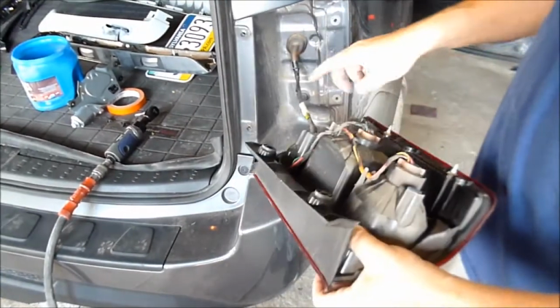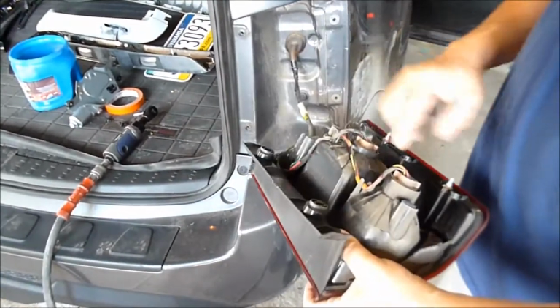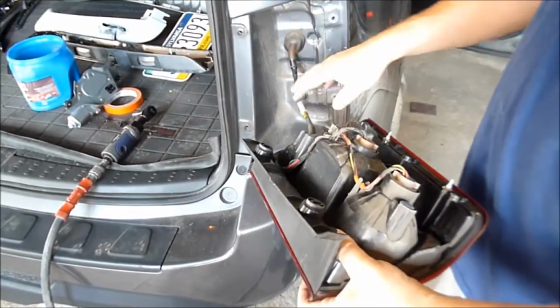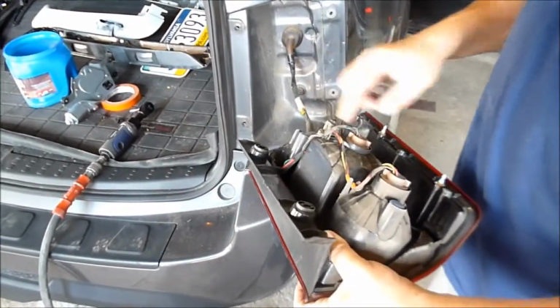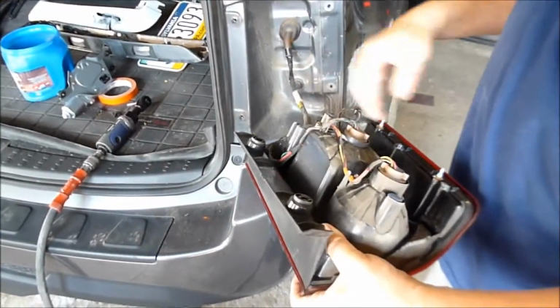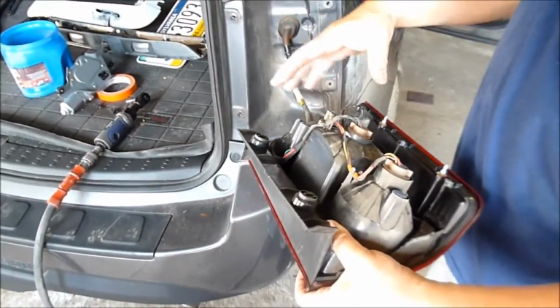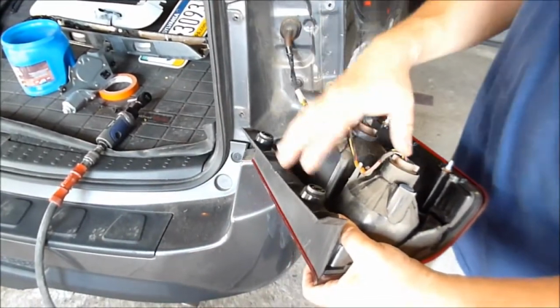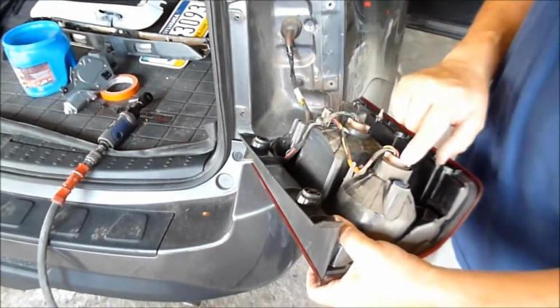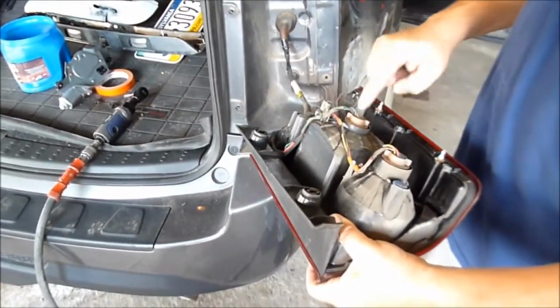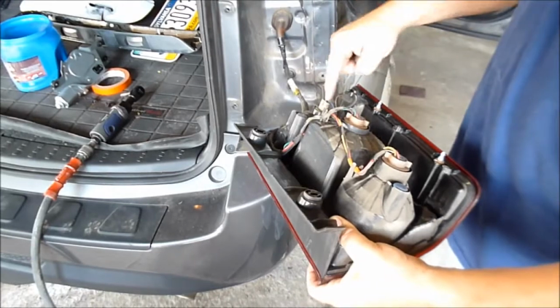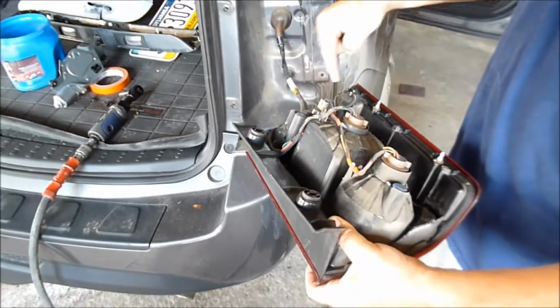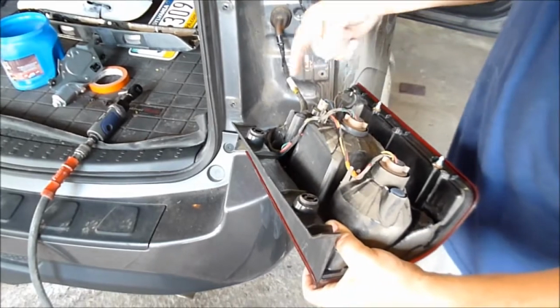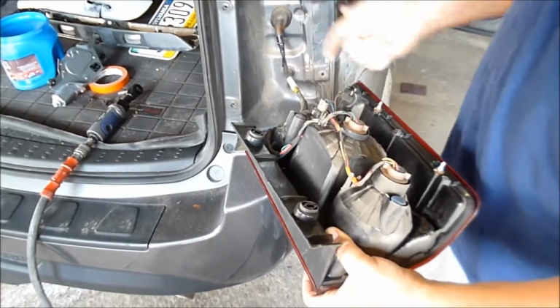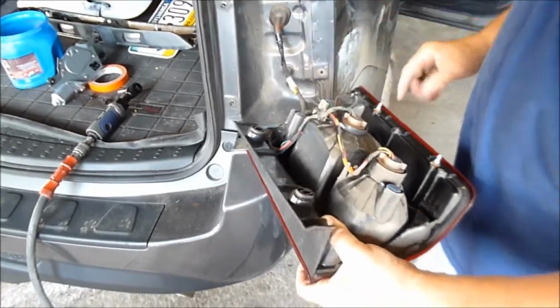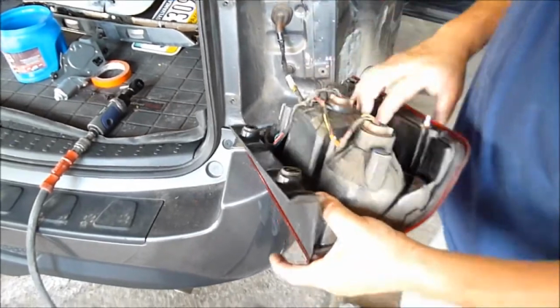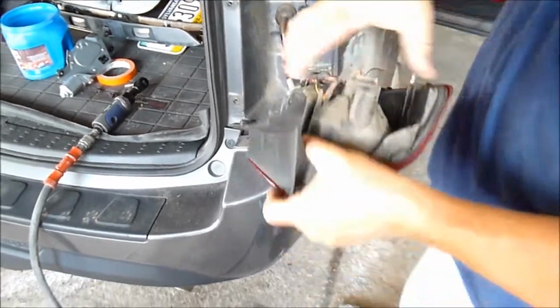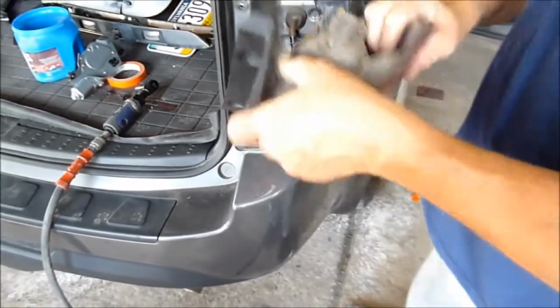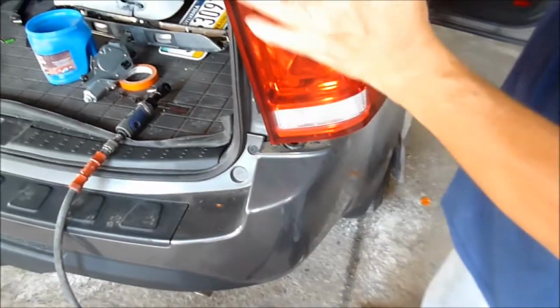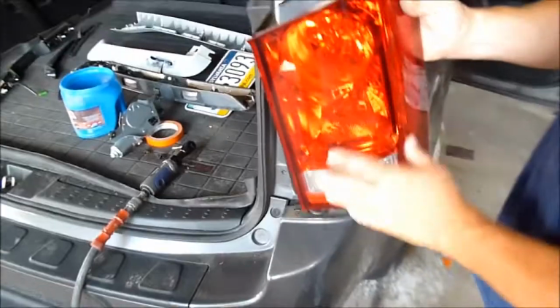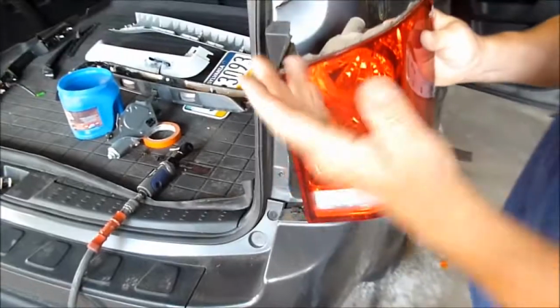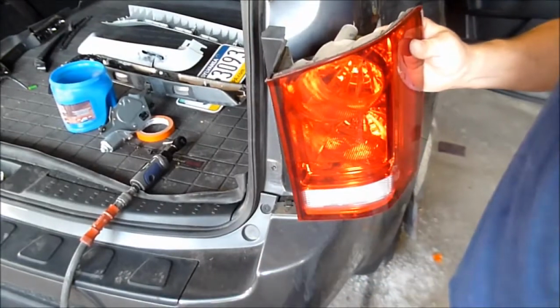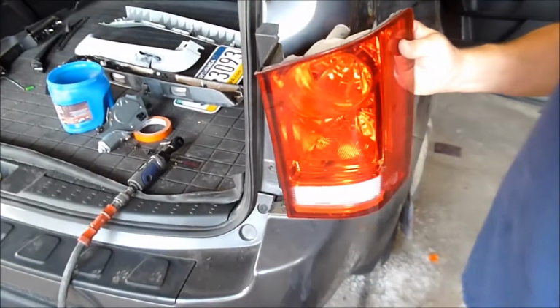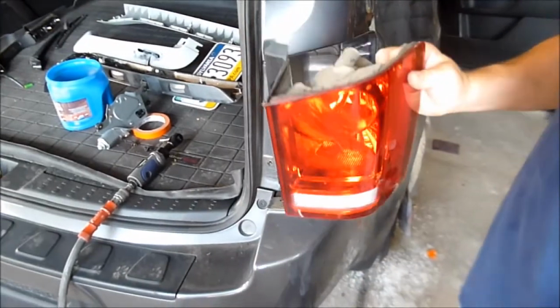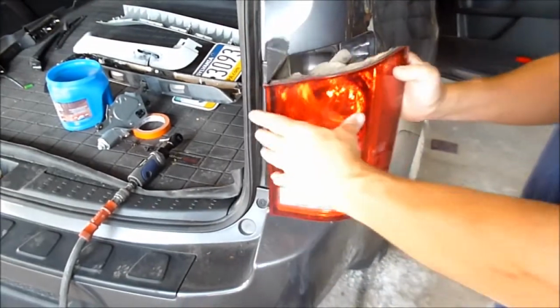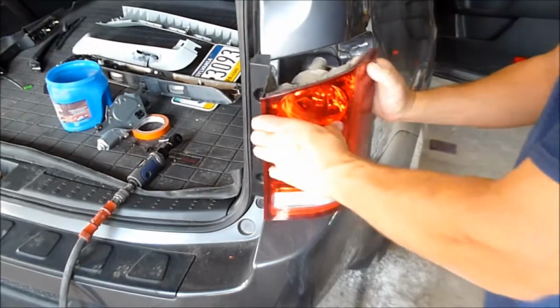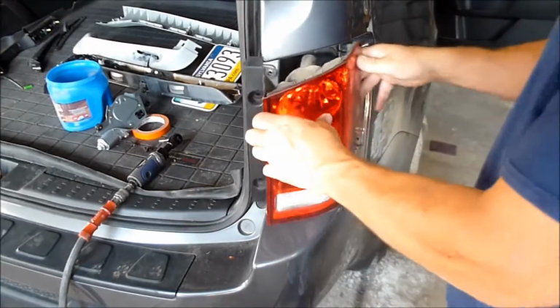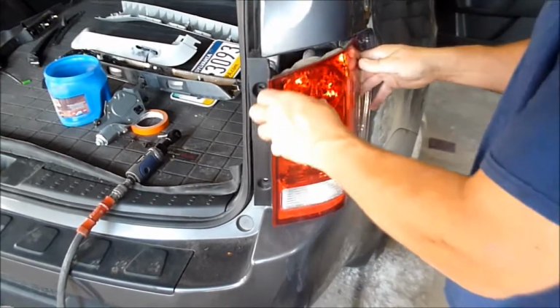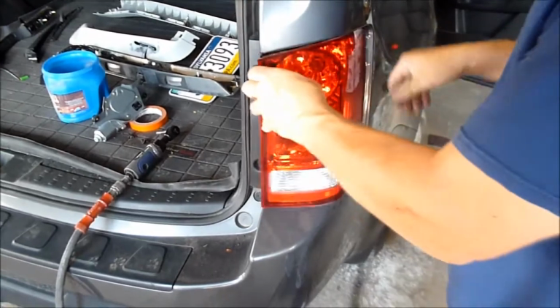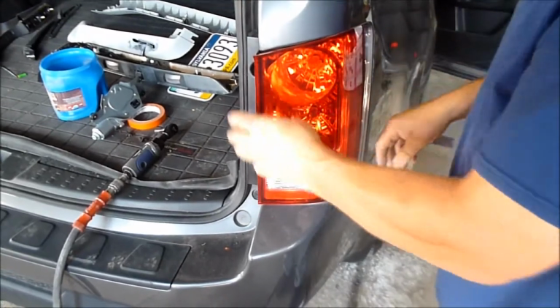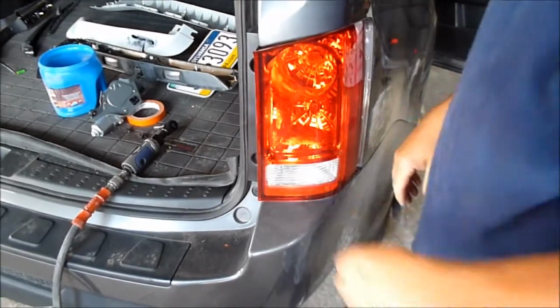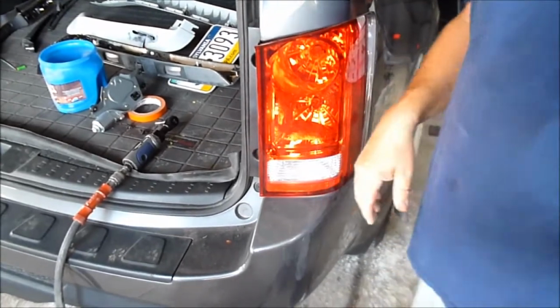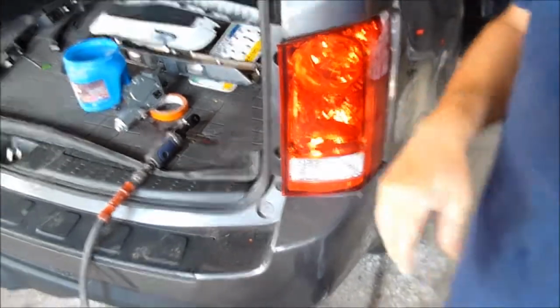But if you're replacing the whole tail light you just take all three — or four — out and replace the housing. Put it all back together. That's it. Thank you.